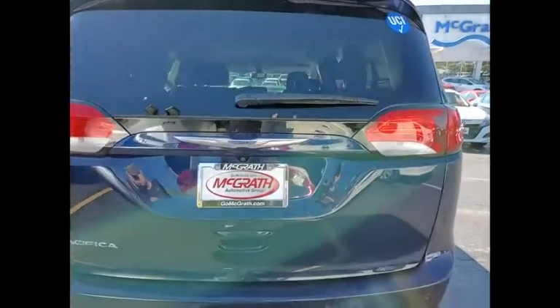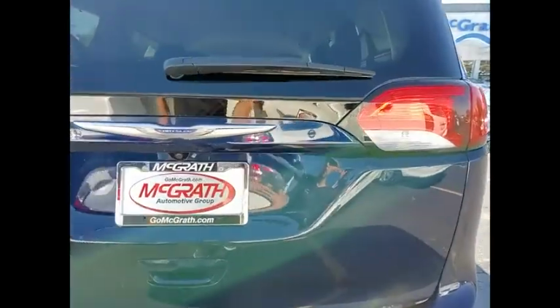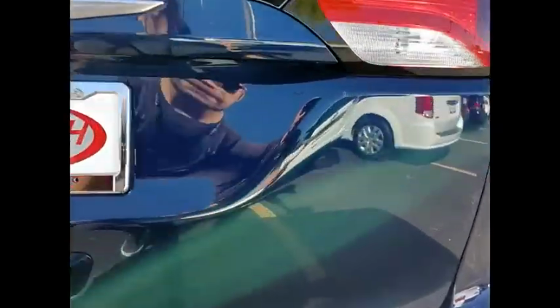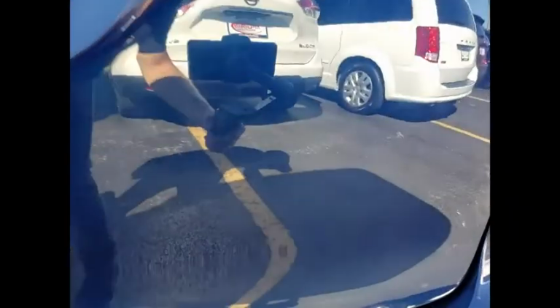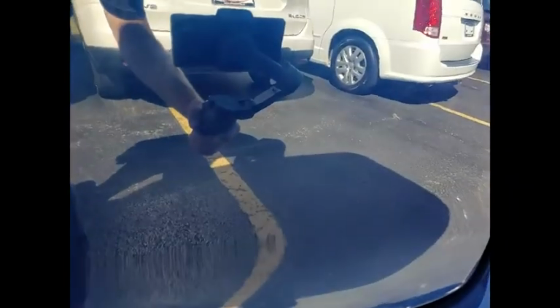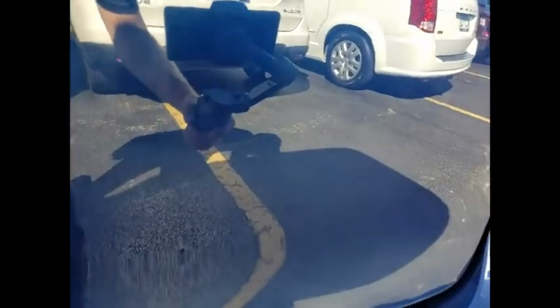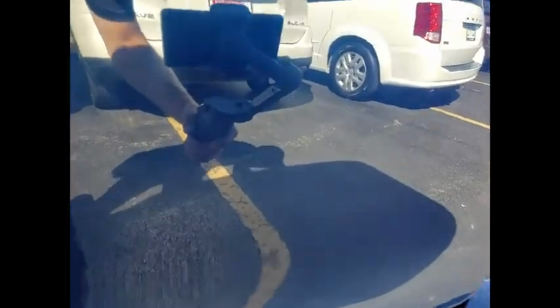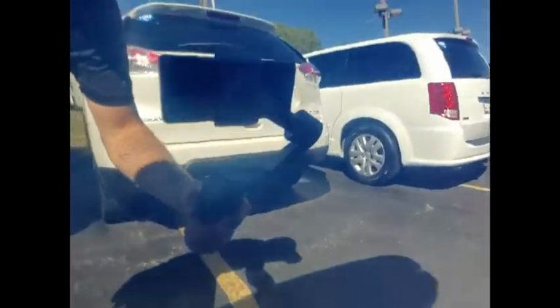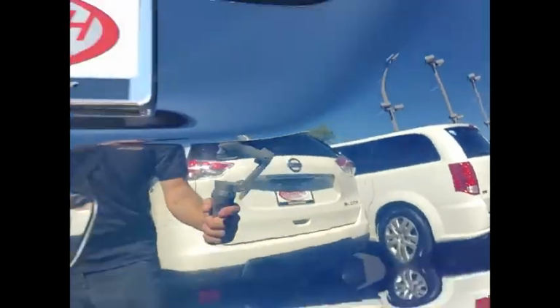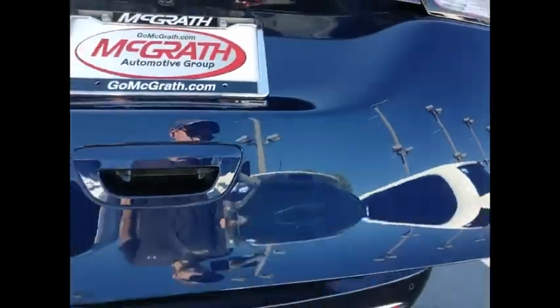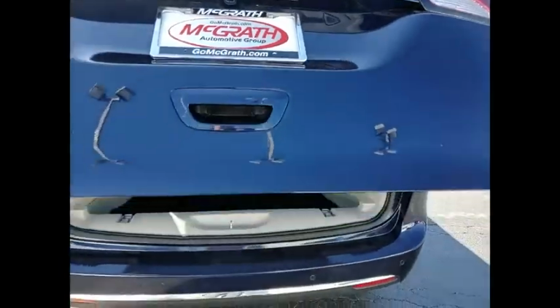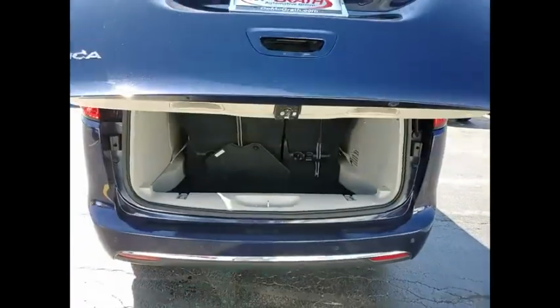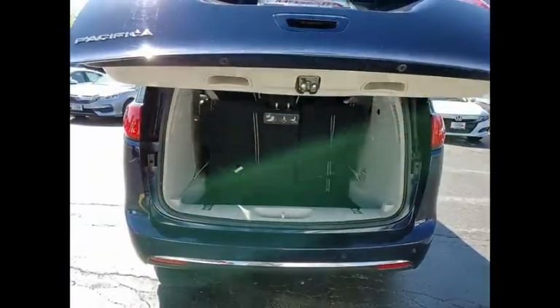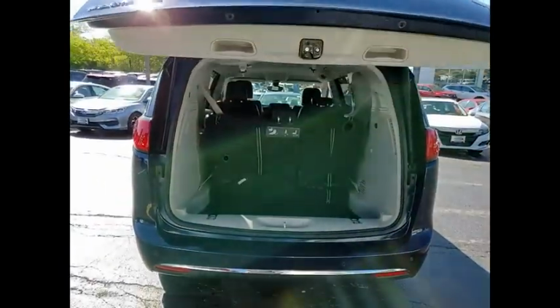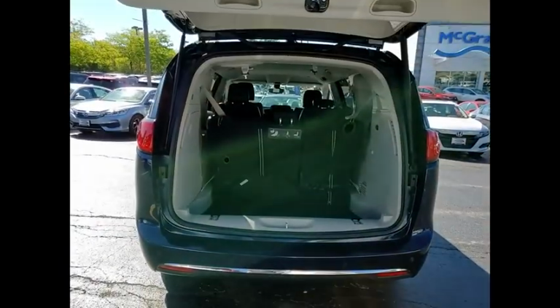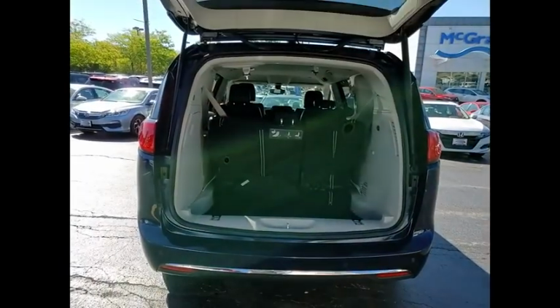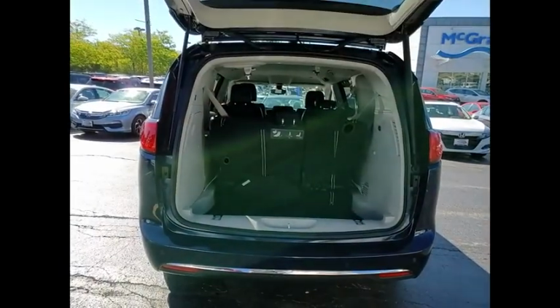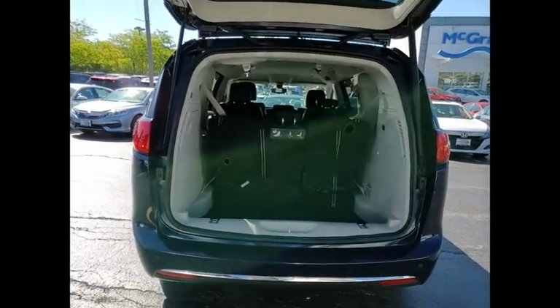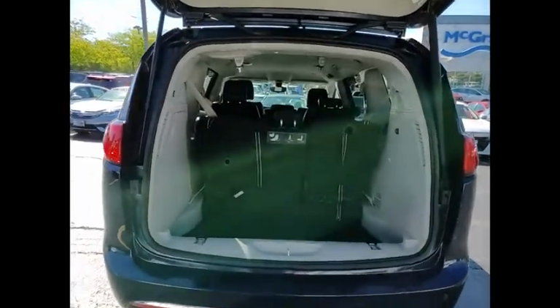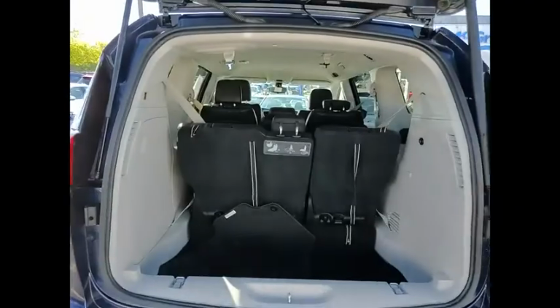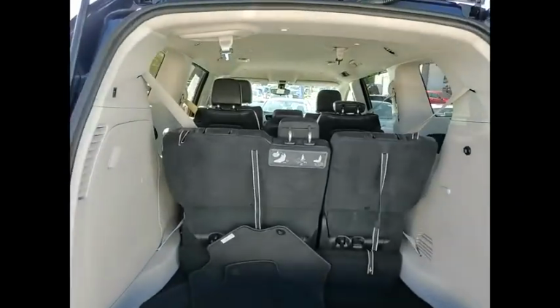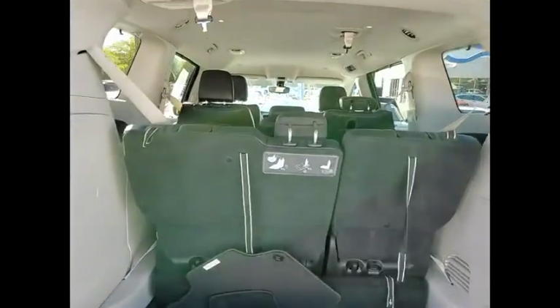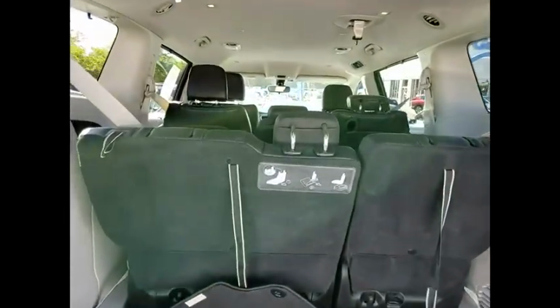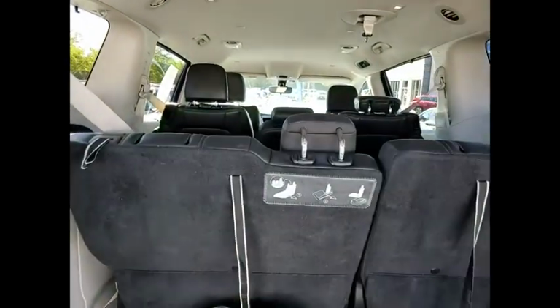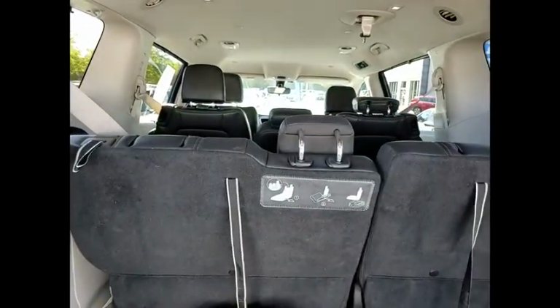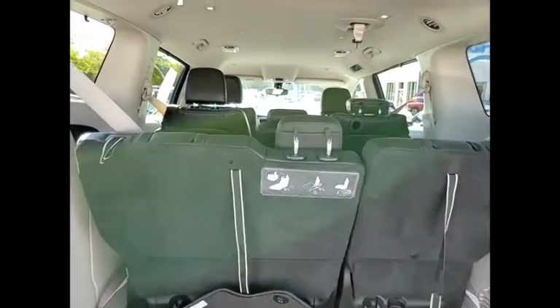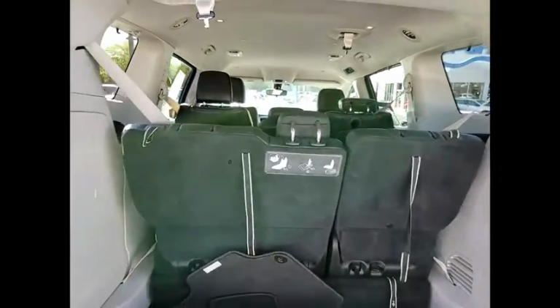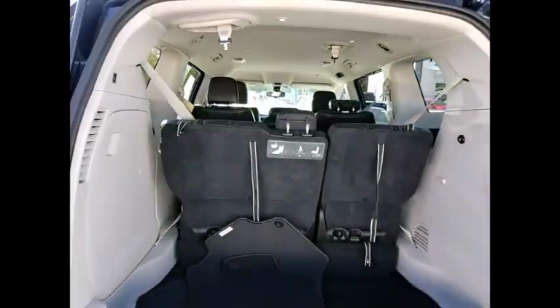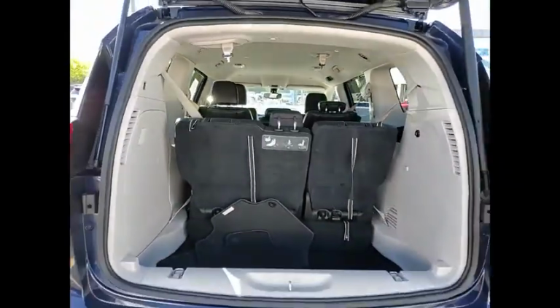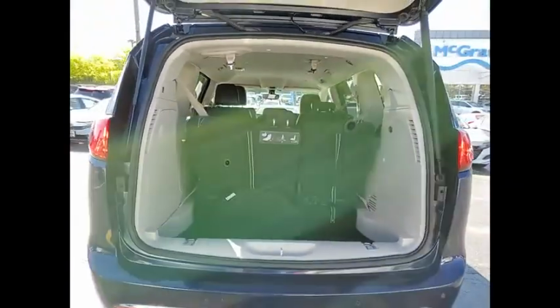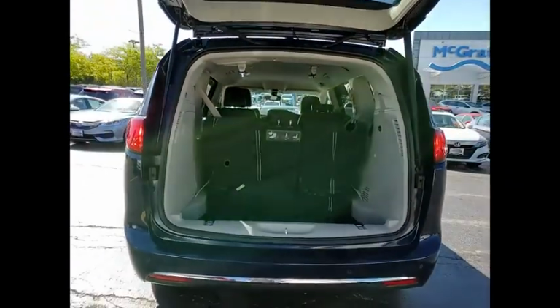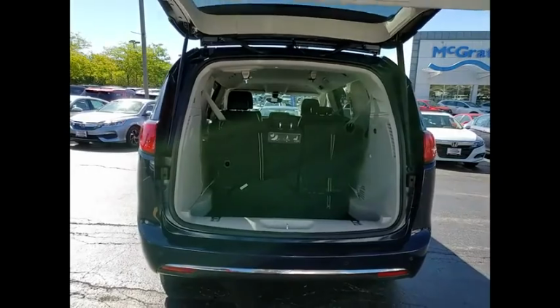Here are some of this vehicle's great options: tire pressure monitor, touring suspension, heated mirrors, aluminum wheels, rear spoiler, power lift gate, brake assist, traction control, stability control, and daytime running lights.